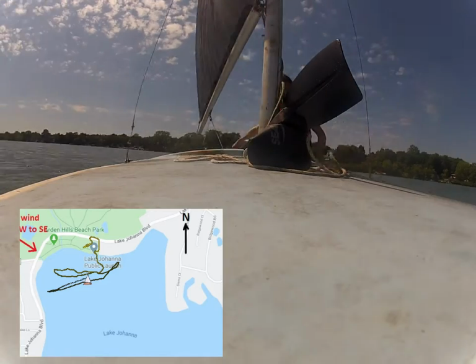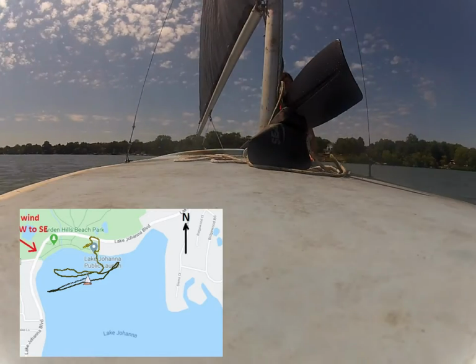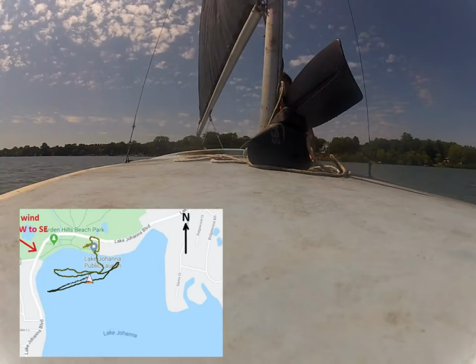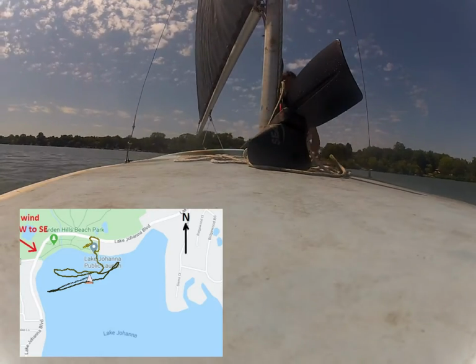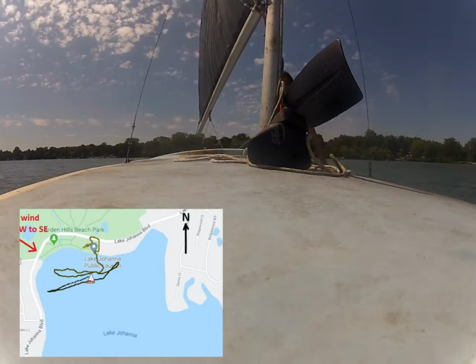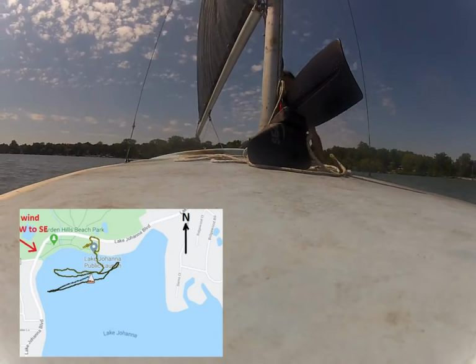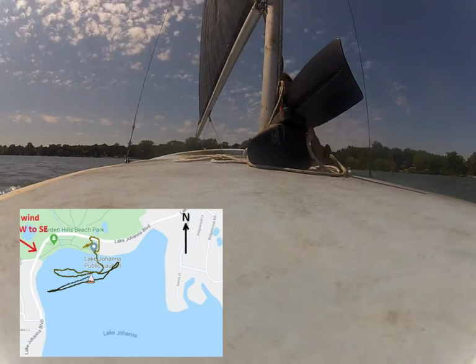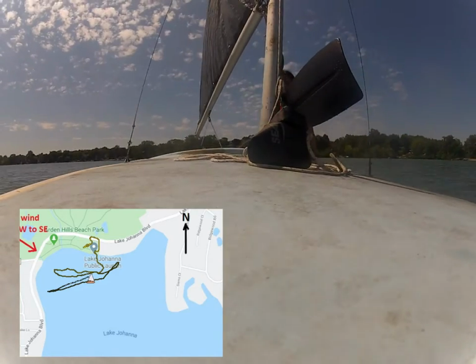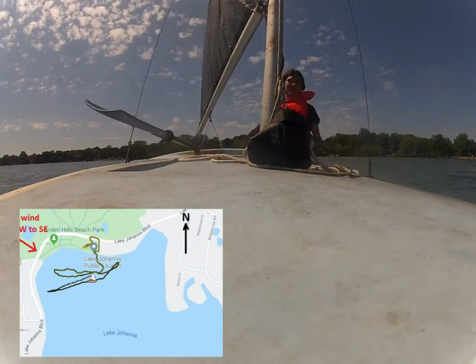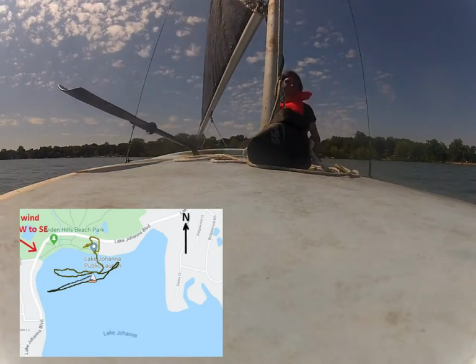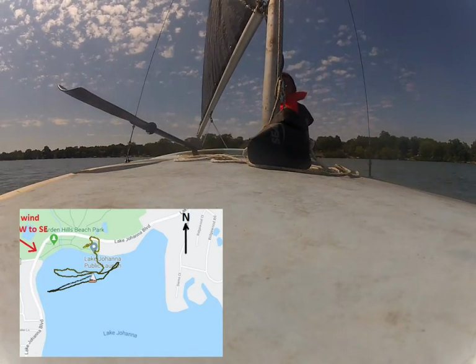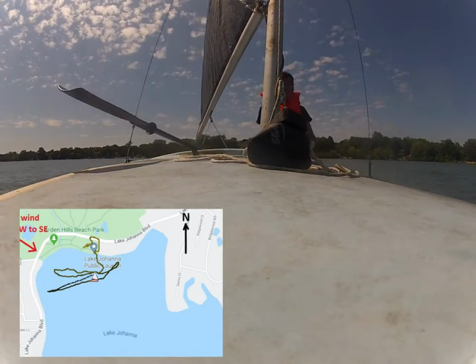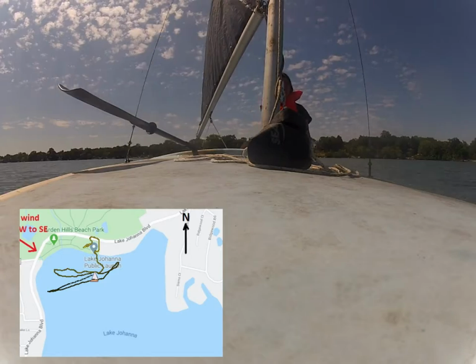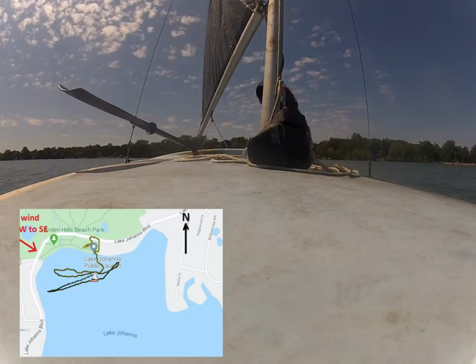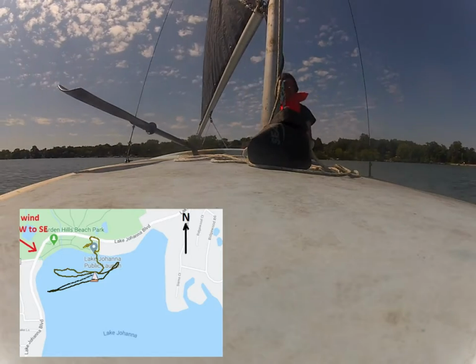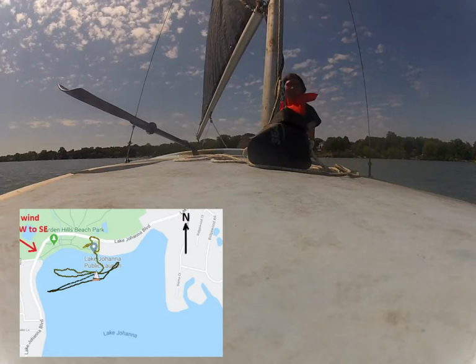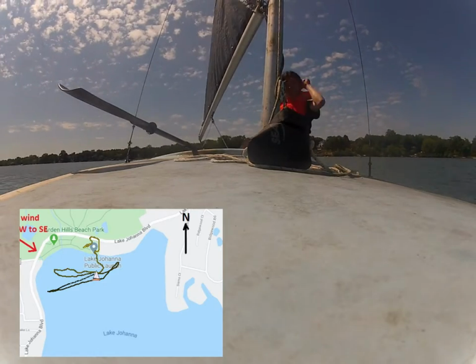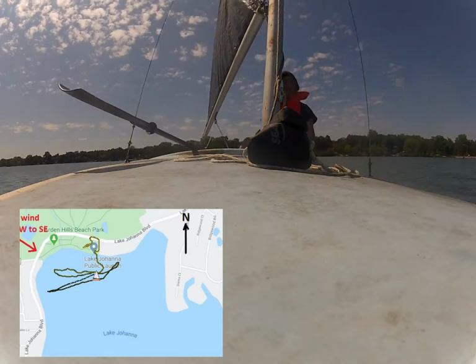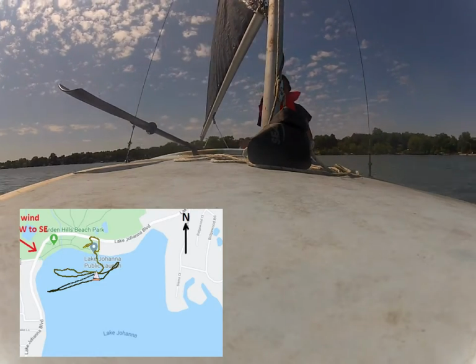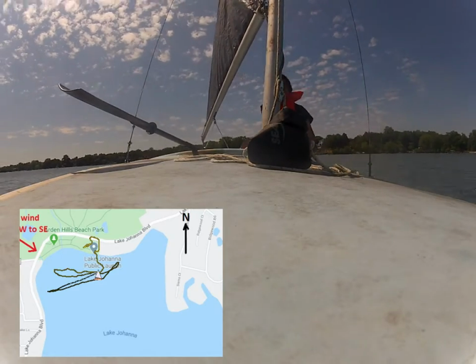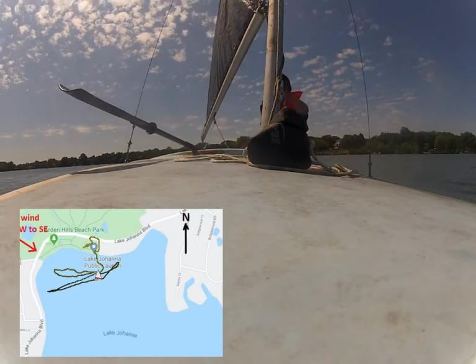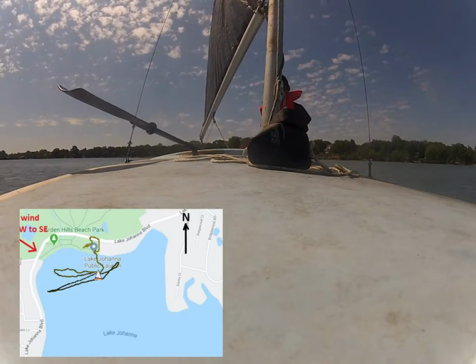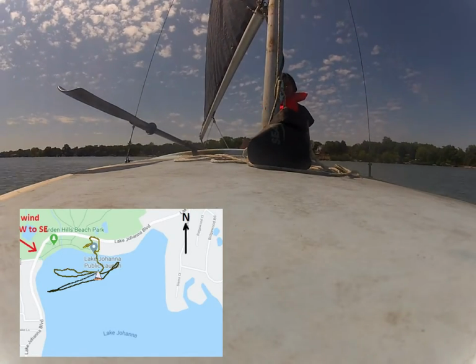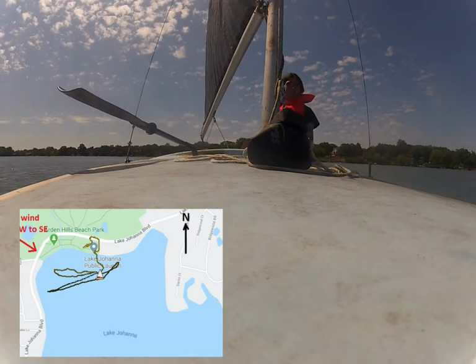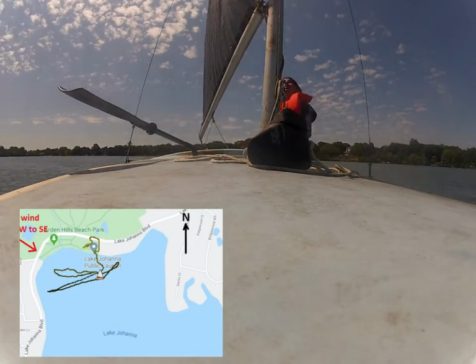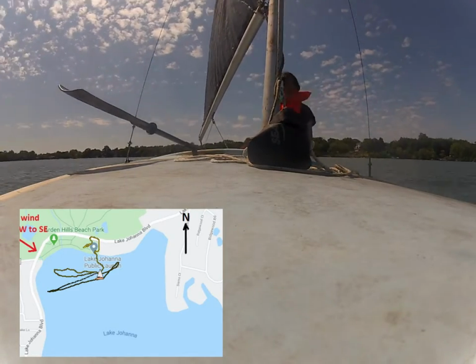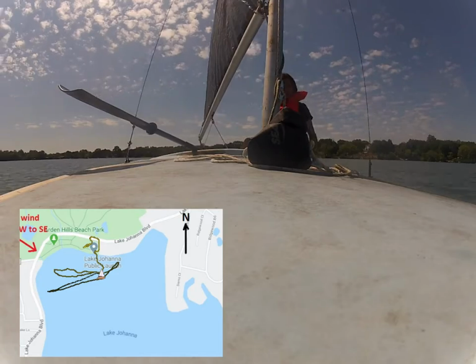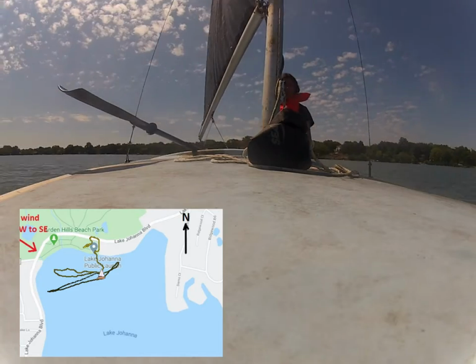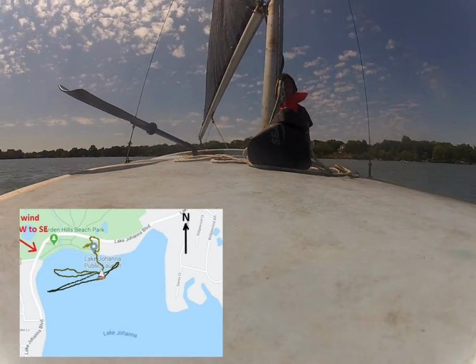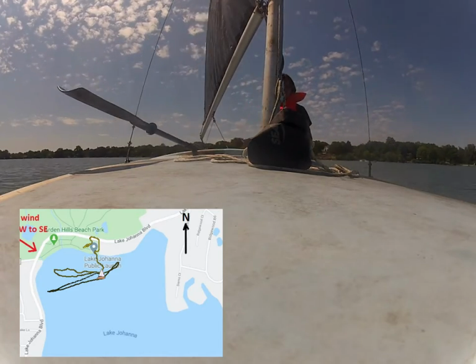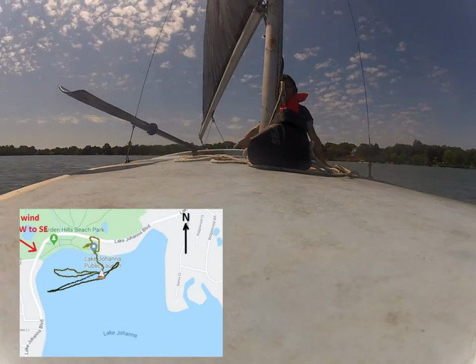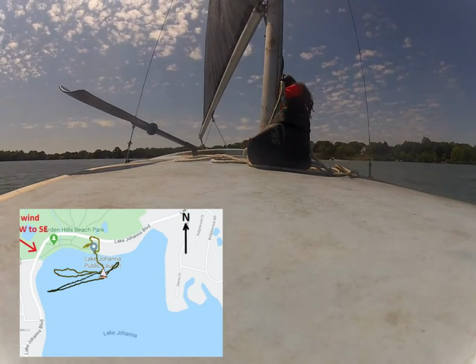It was a catamaran — a pretty blue one with a tall white sail, so you'll see it. The last thing that was somewhat notable today is I was setting up the boat and hopped into the bathroom at this nice park here at Lake Johanna in Roseville.